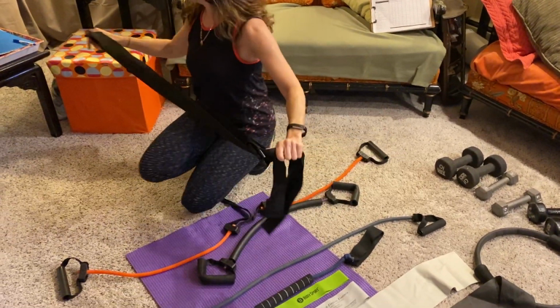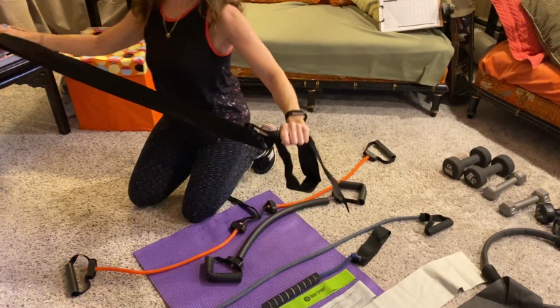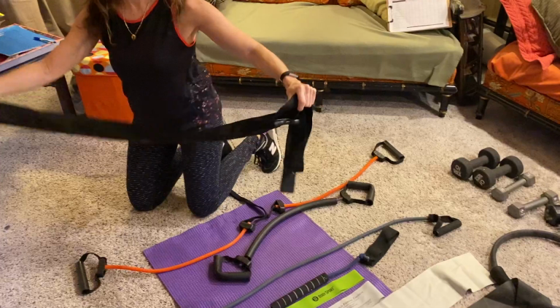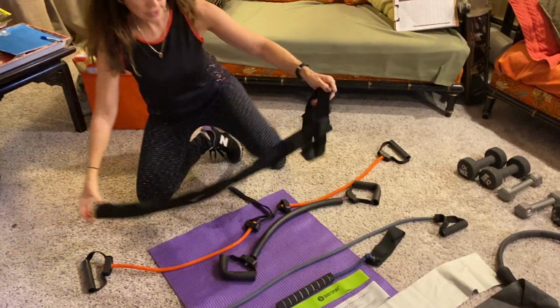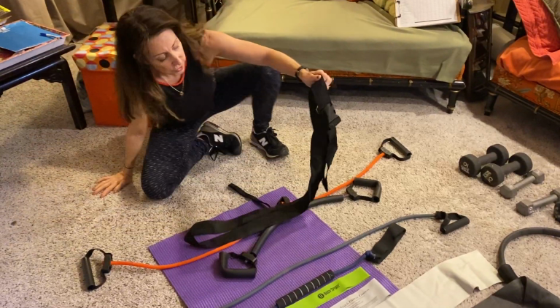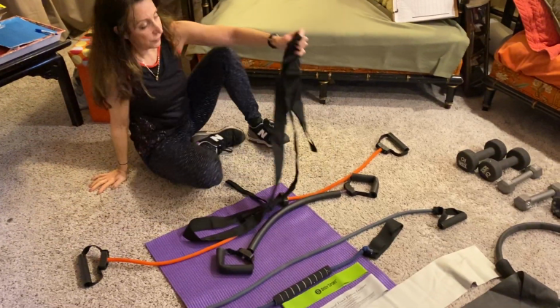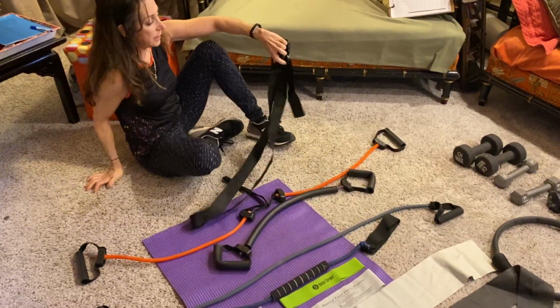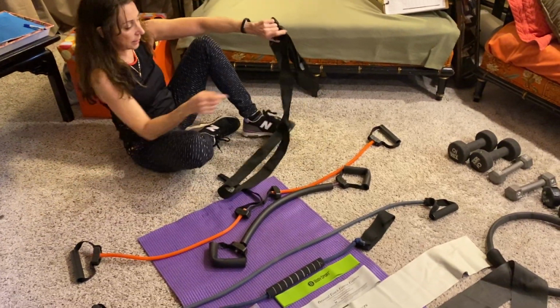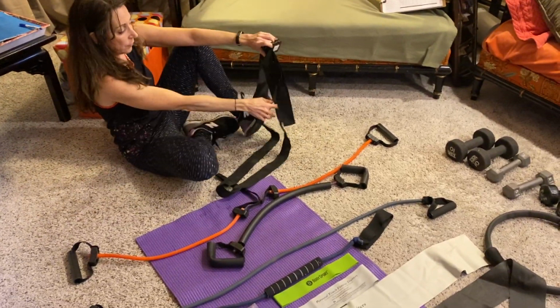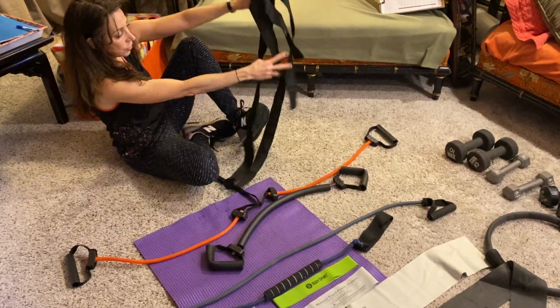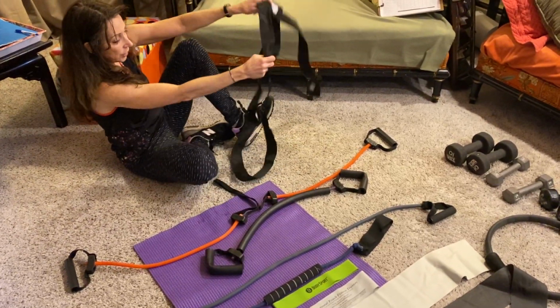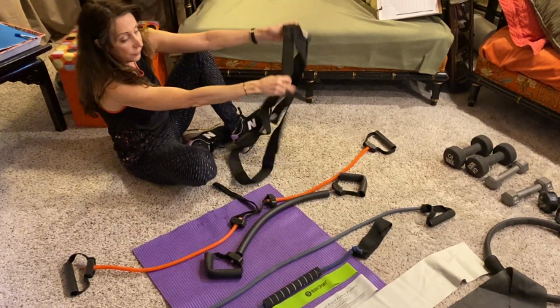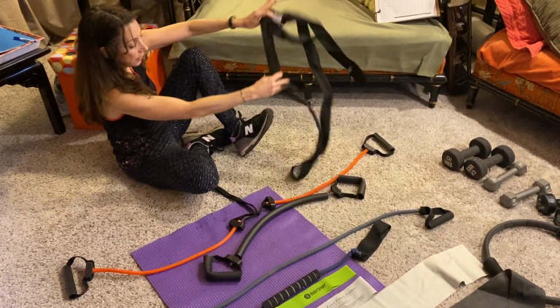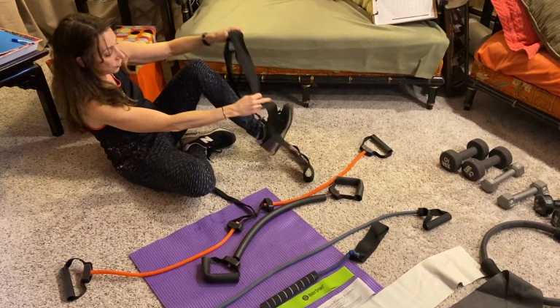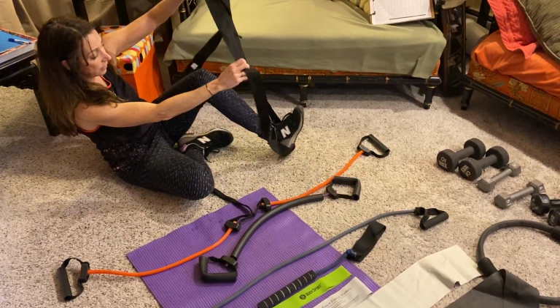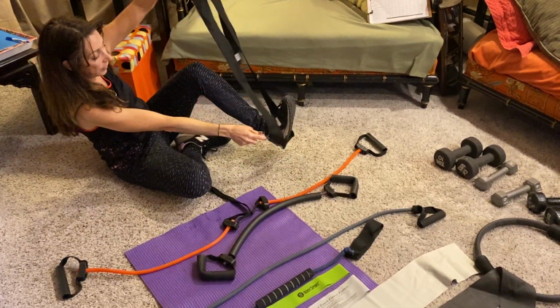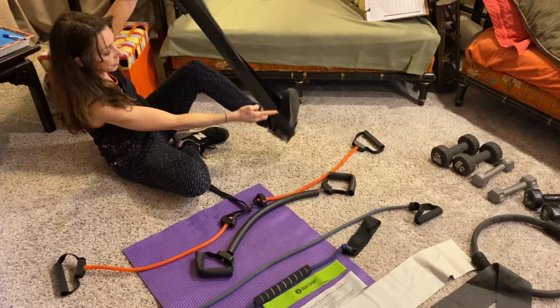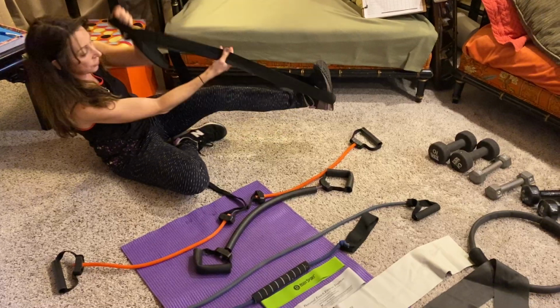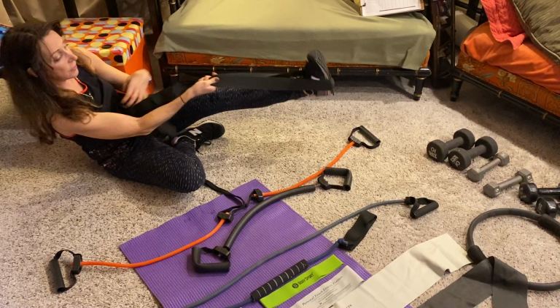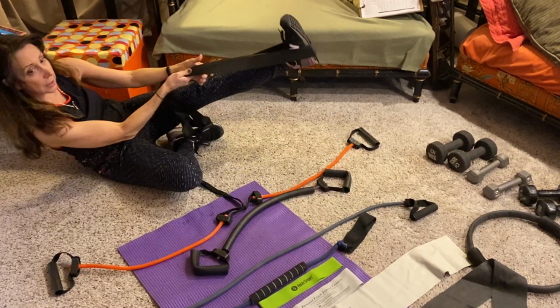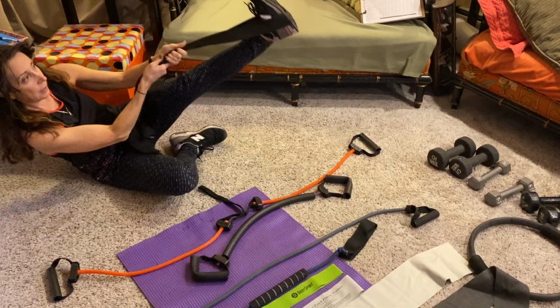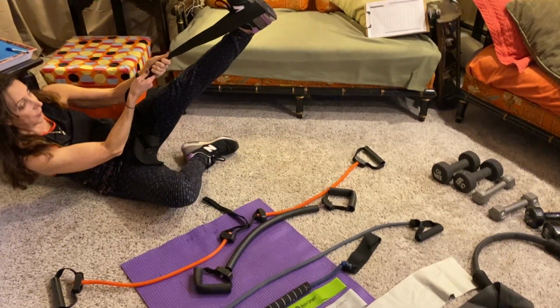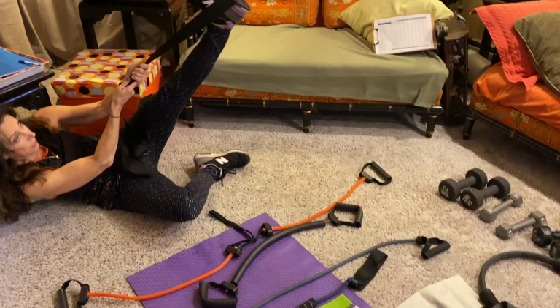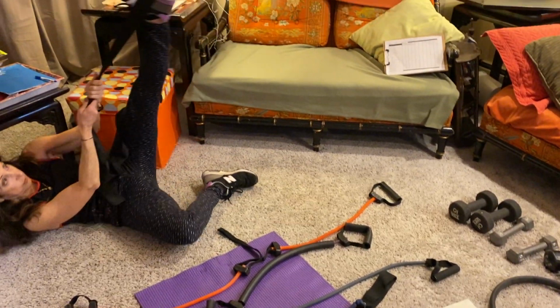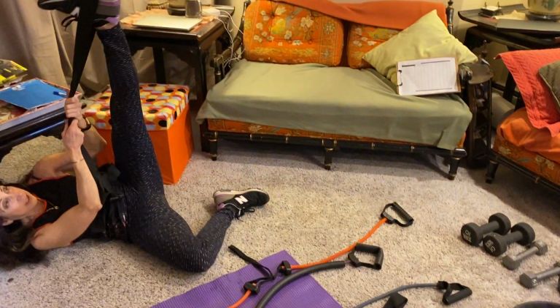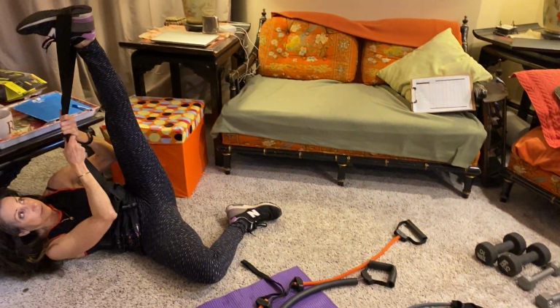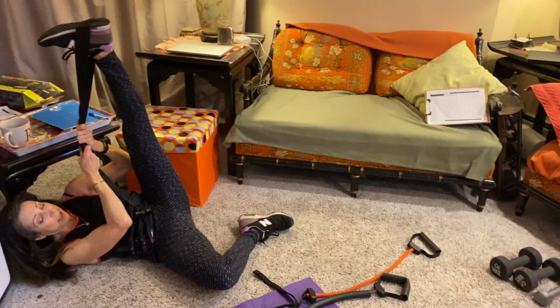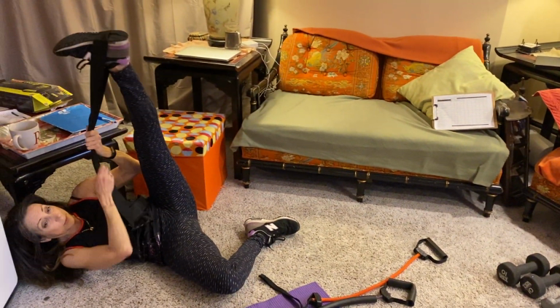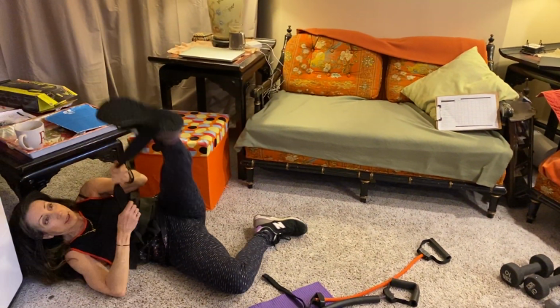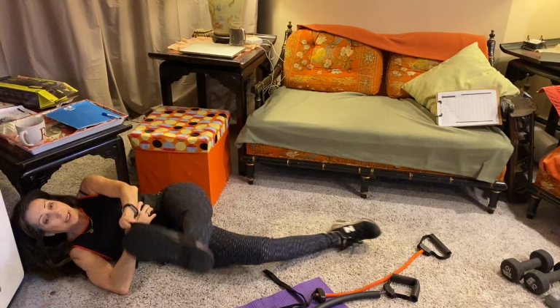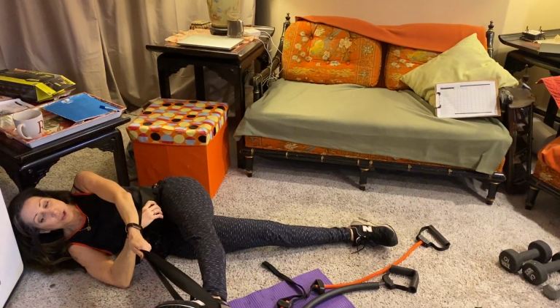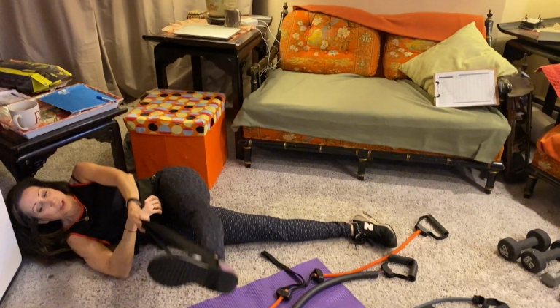I have a couple of different variations of the yoga band, but just to give you an idea: when you are stretching and don't have your trainer available to stretch you out, you can use the resistance of this band to pull it in any direction, and it serves to get you deeper into the stretch.